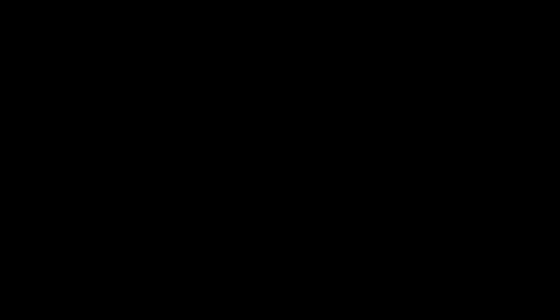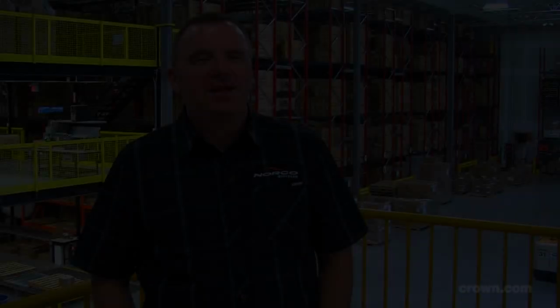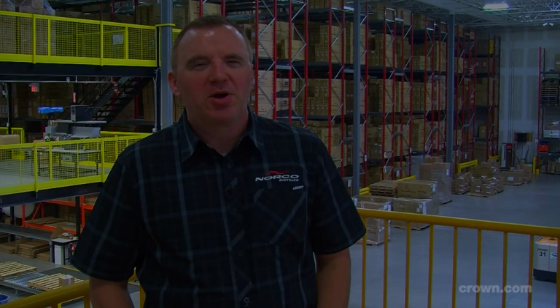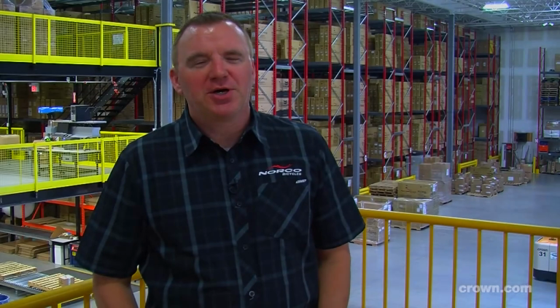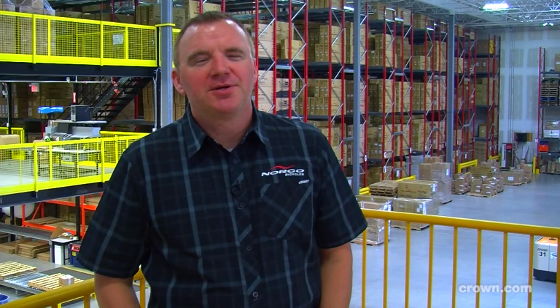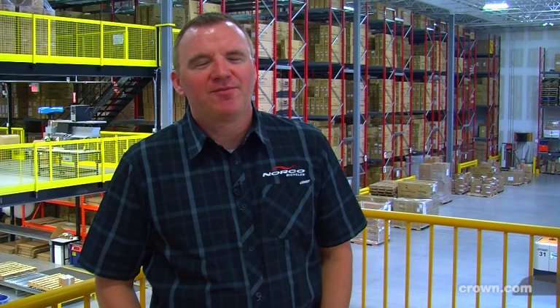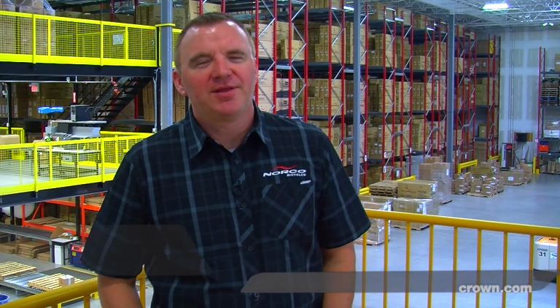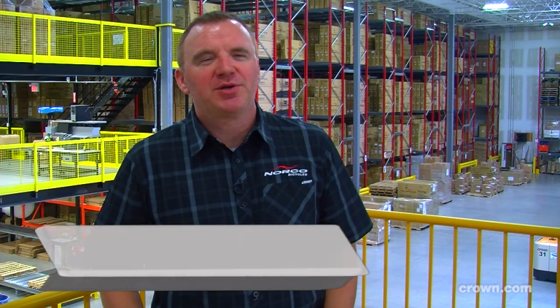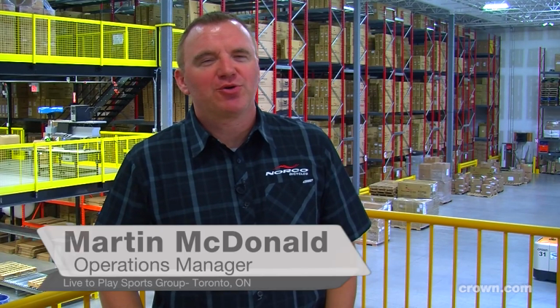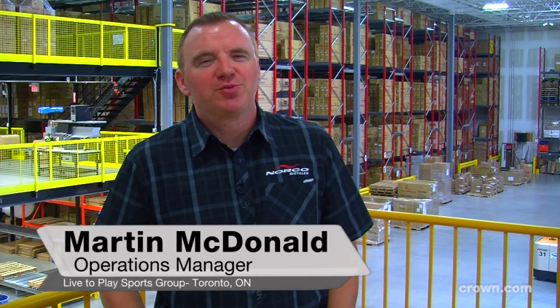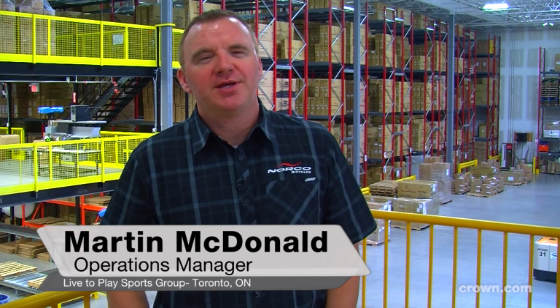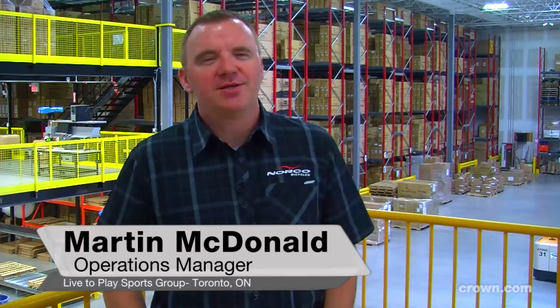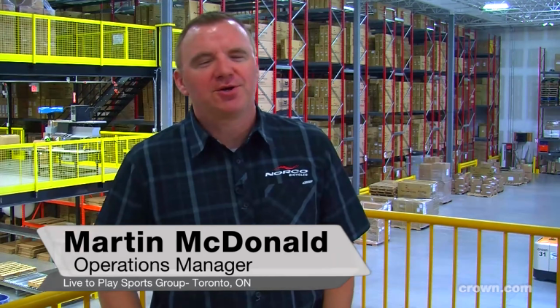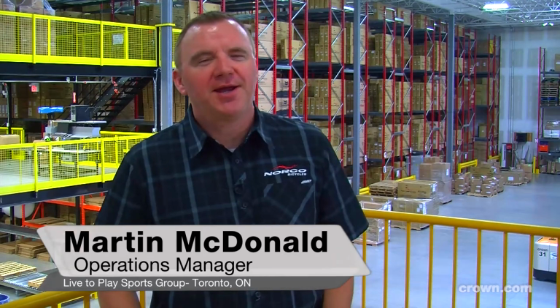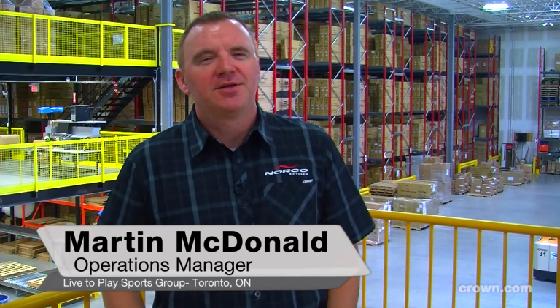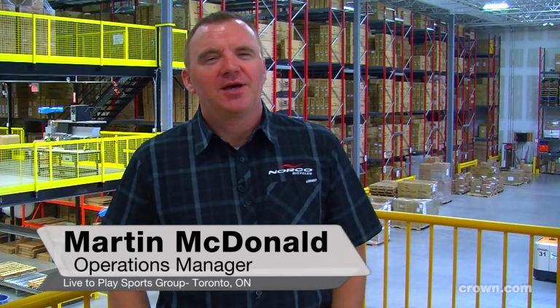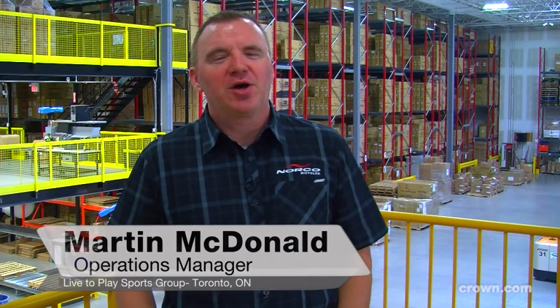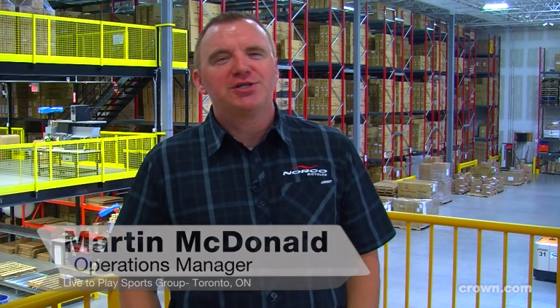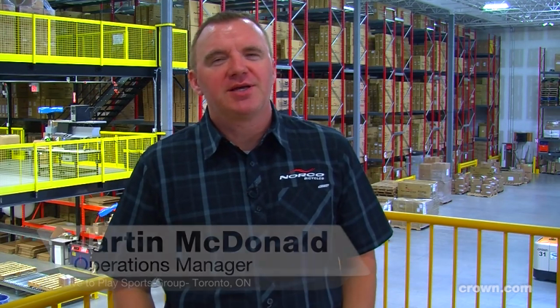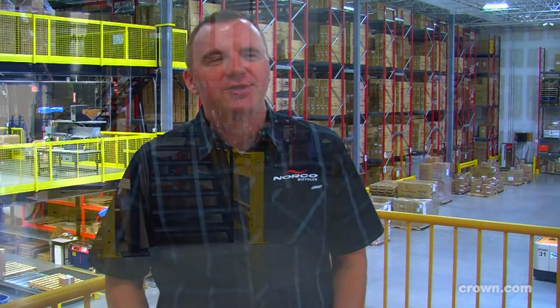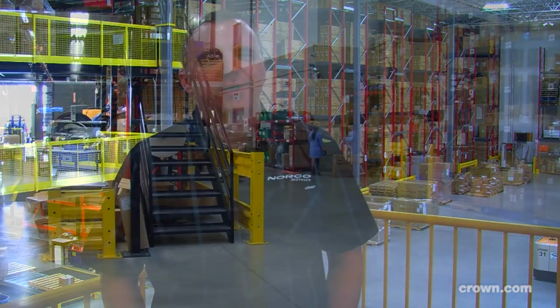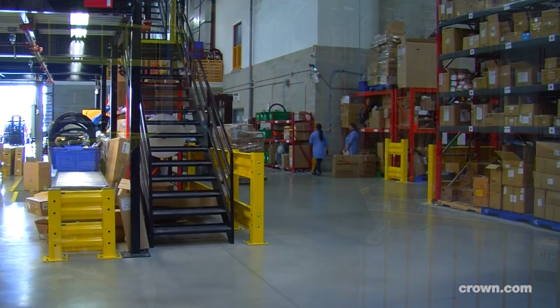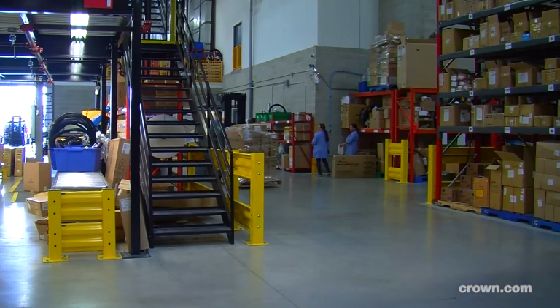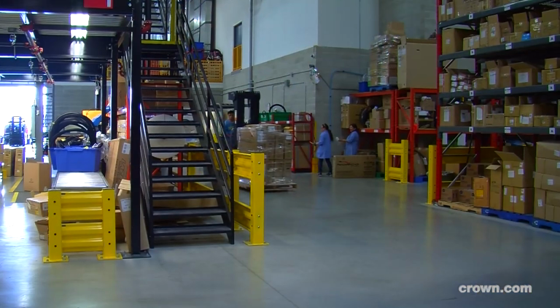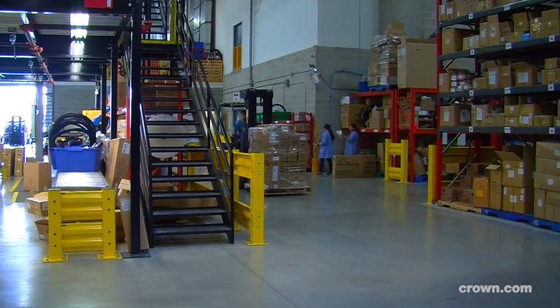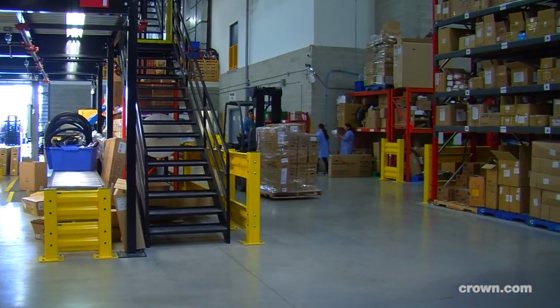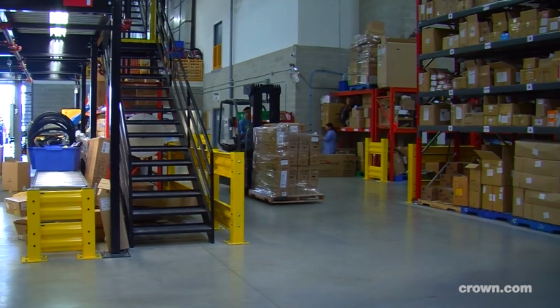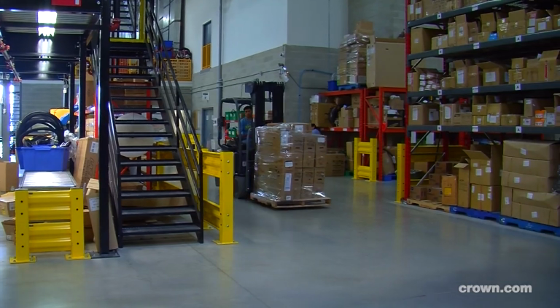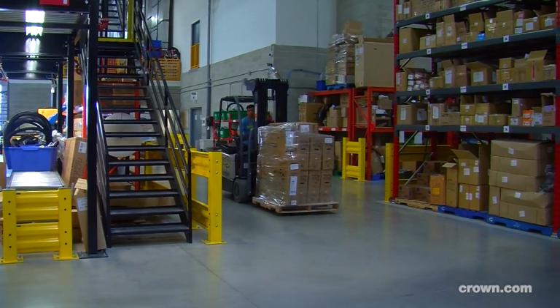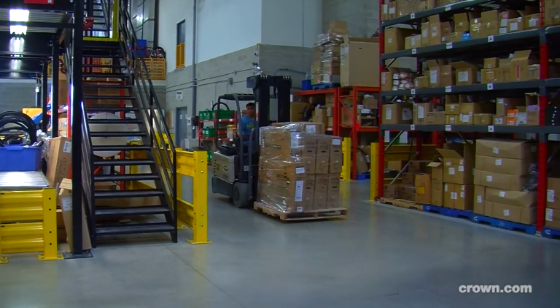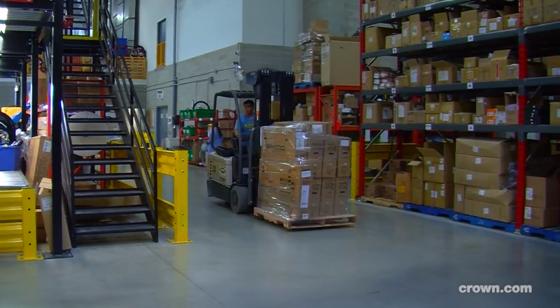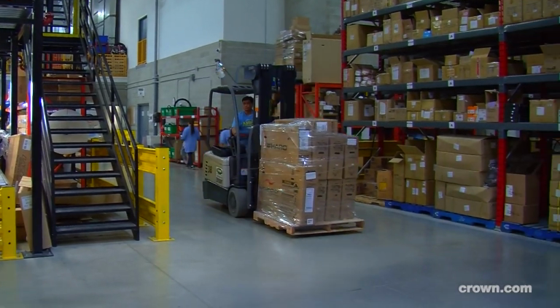My name is Martin McDonald. I'm with Lift2Play Sports Group in Toronto, Canada. I'm the operations manager here. We've picked up the Crown forklift SC5200.